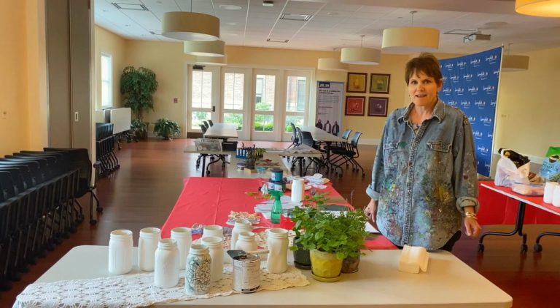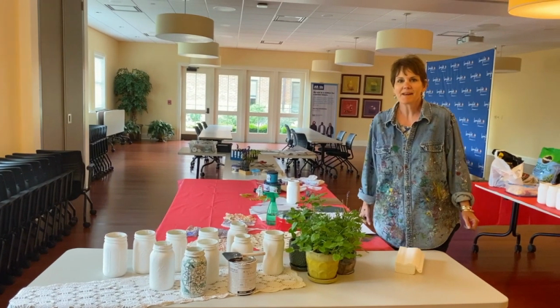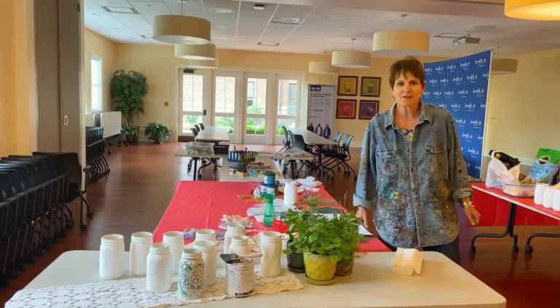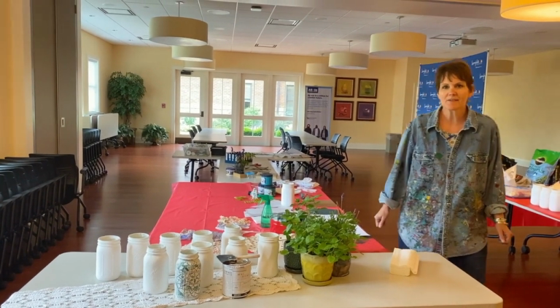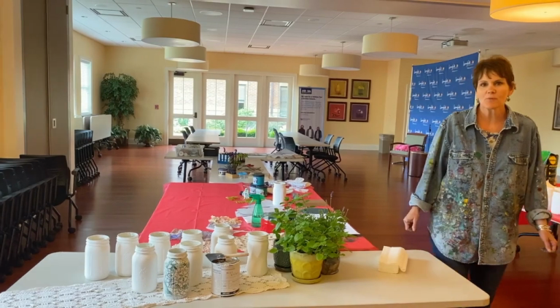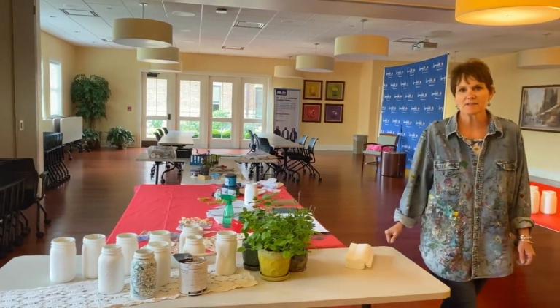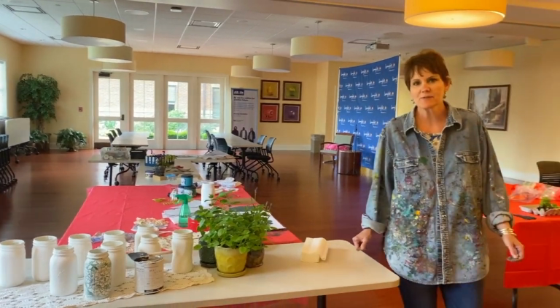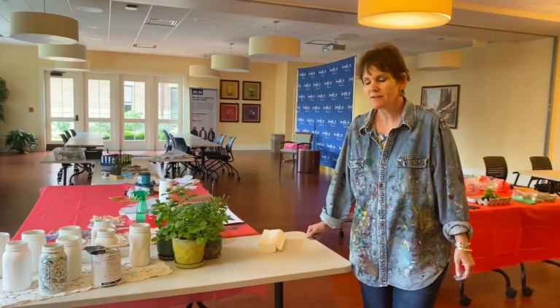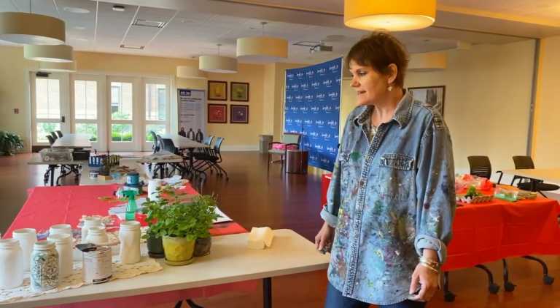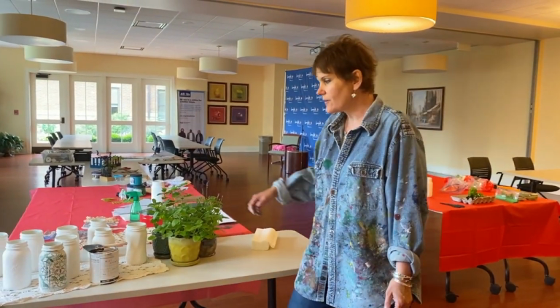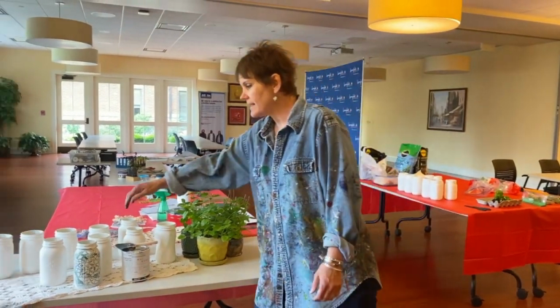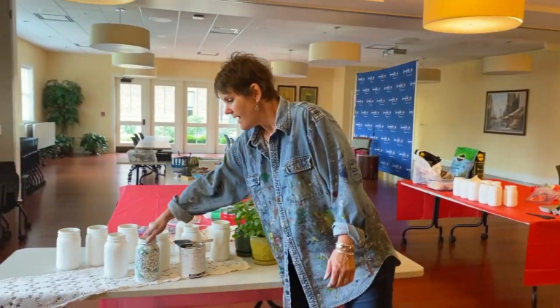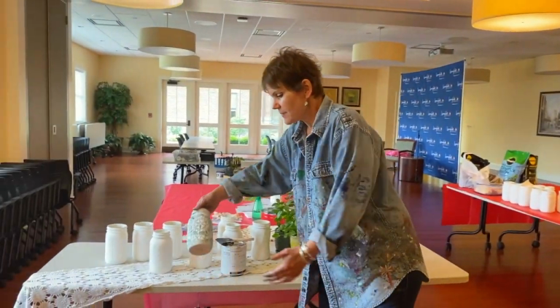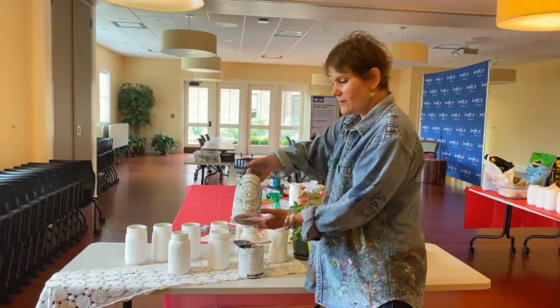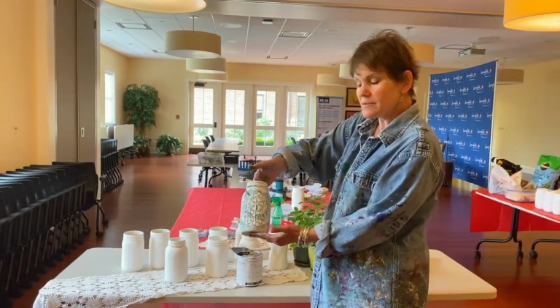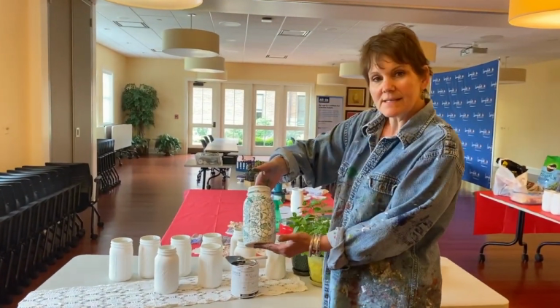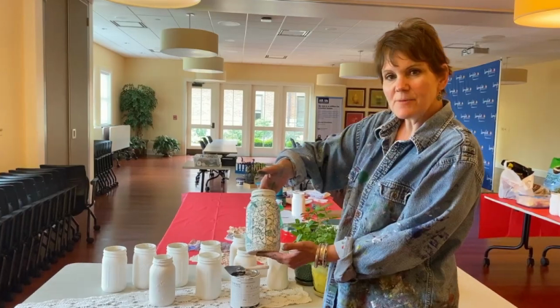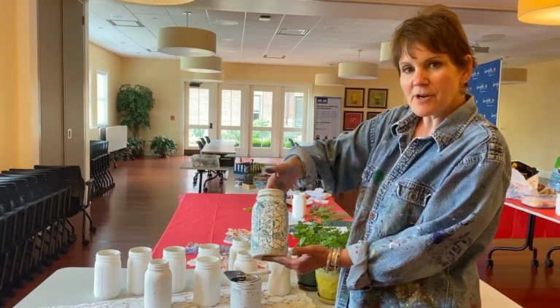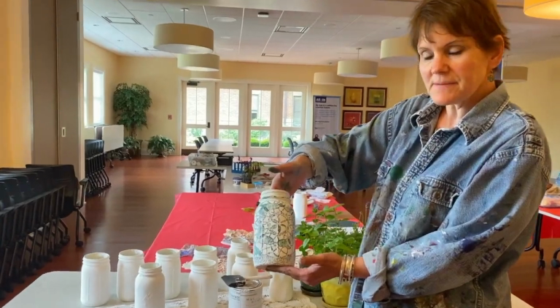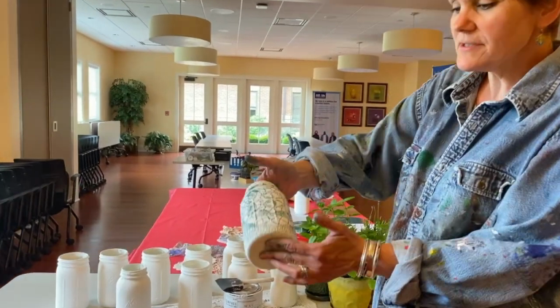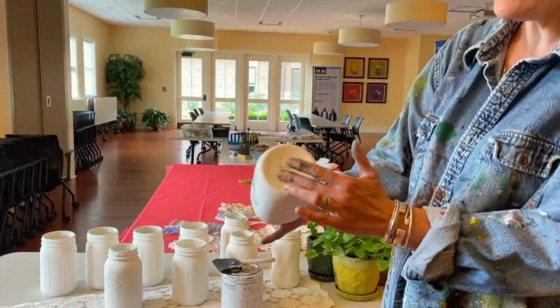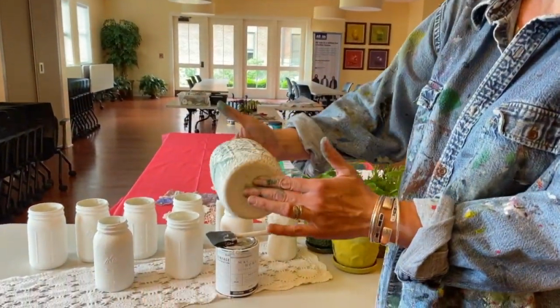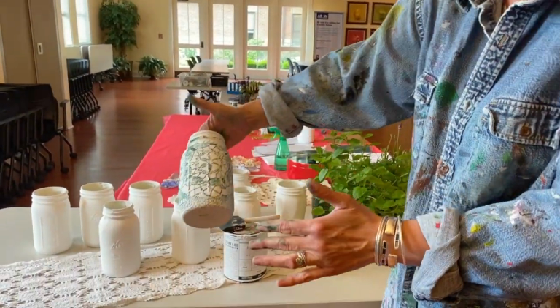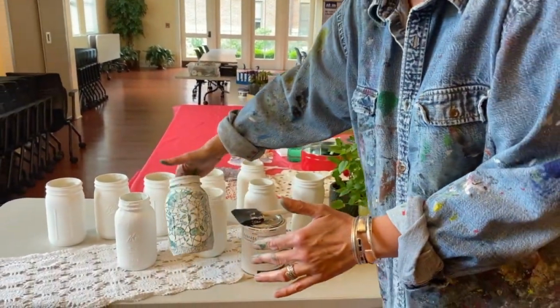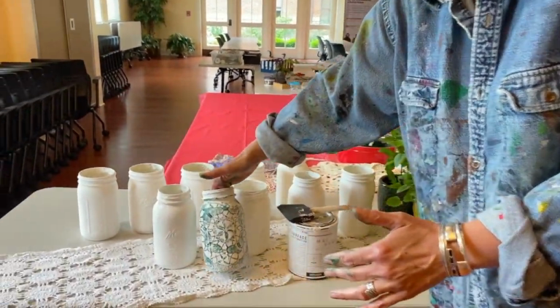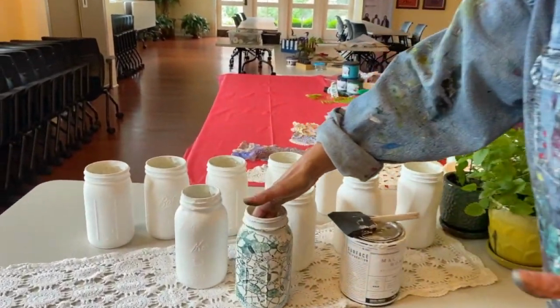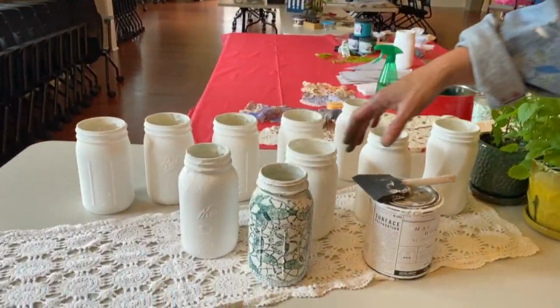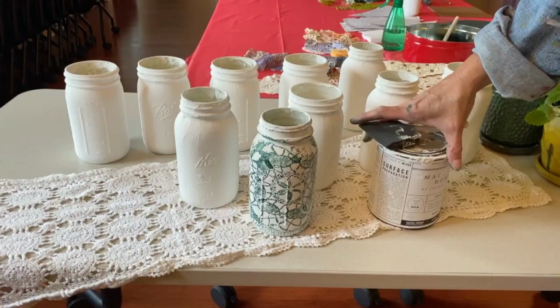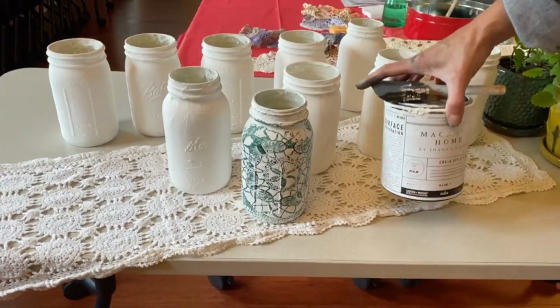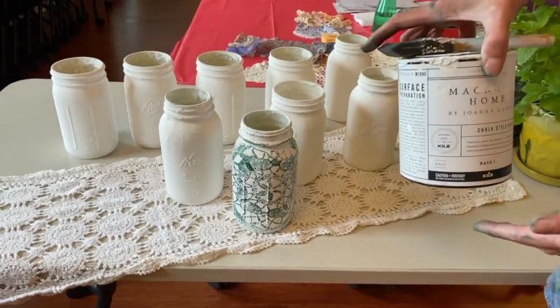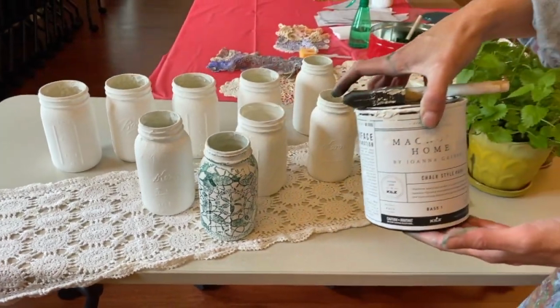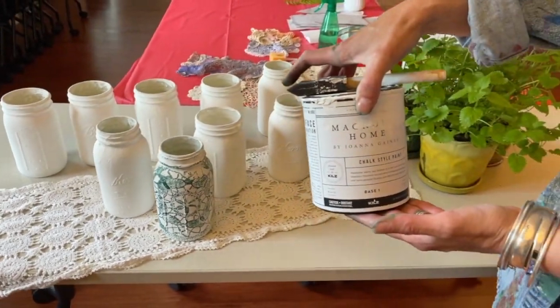Hi, my name is Sherri Hunt here at Living Well Cancer Resource Center. Today we're going to be printing with doilies onto ball jars. So you'll just take a clear ball jar, any size actually will do, and you're going to be painting it with chalk paint.